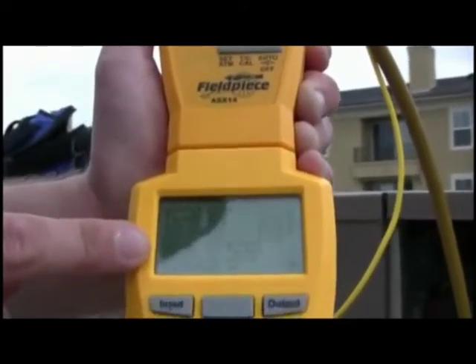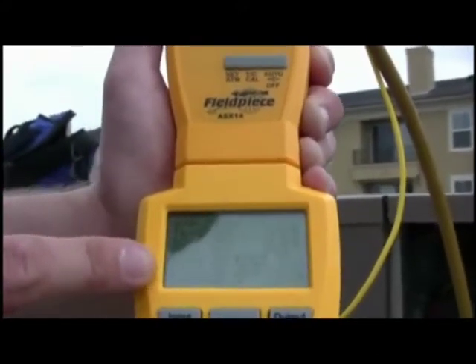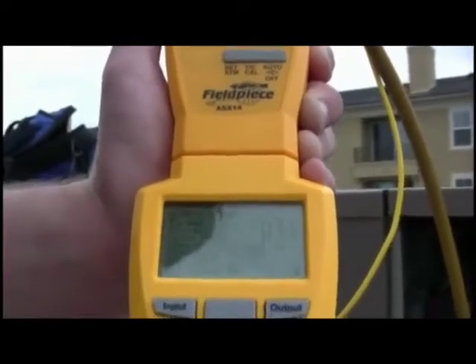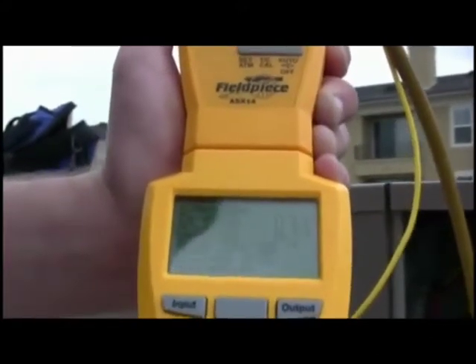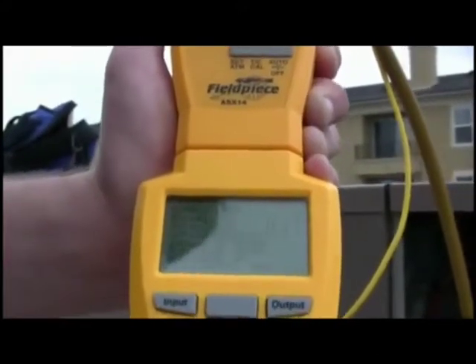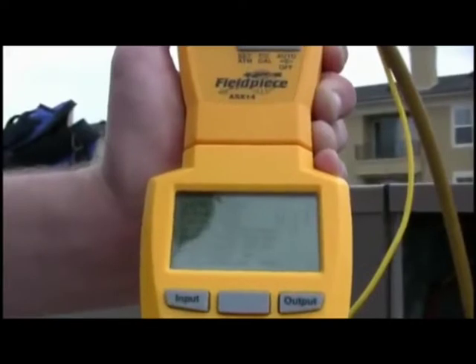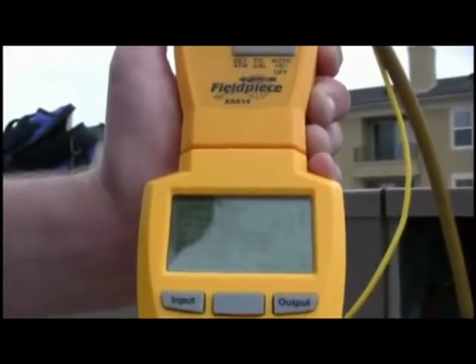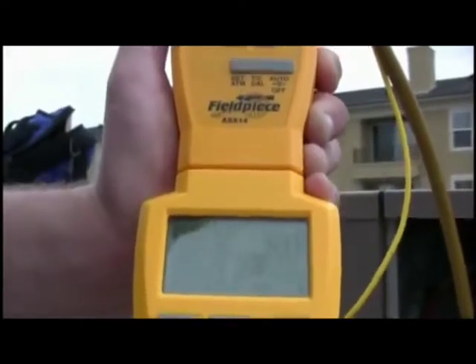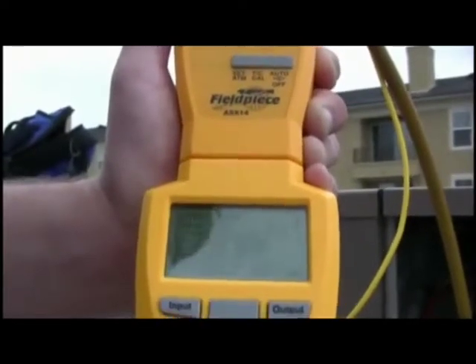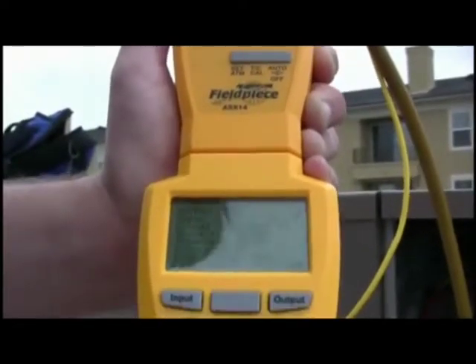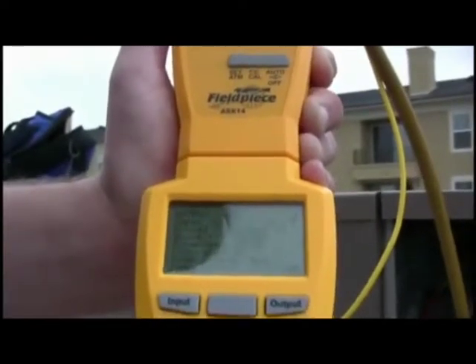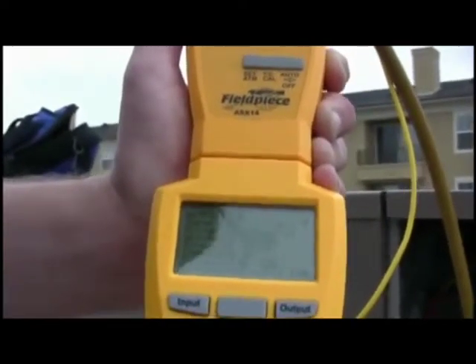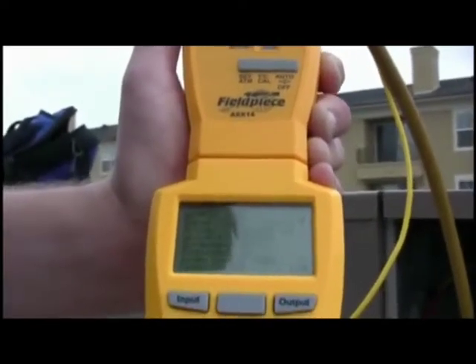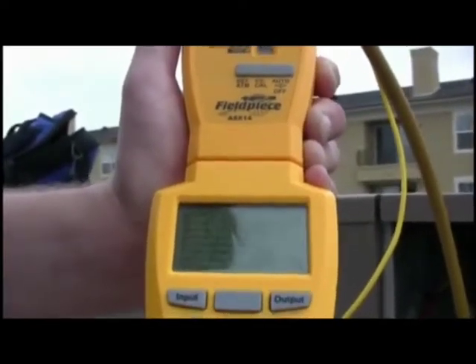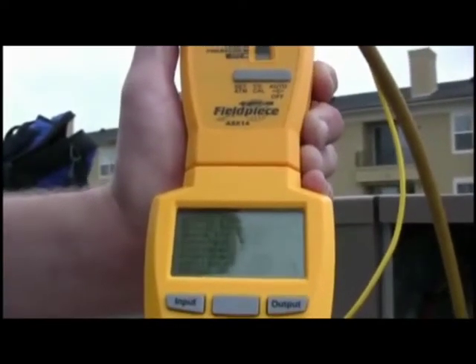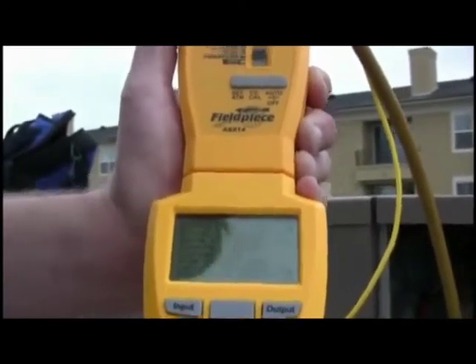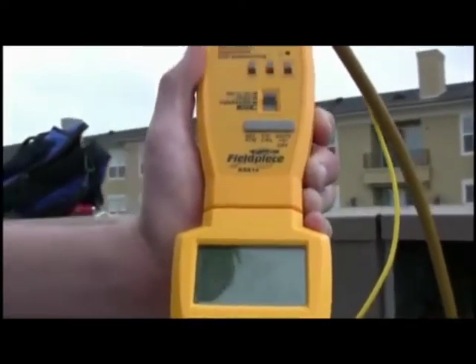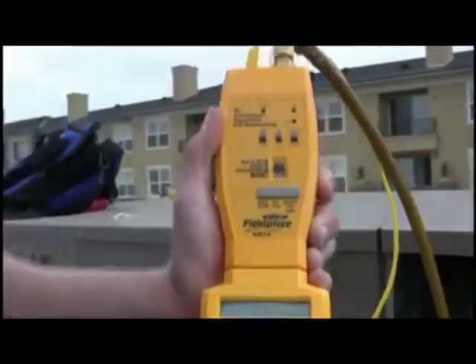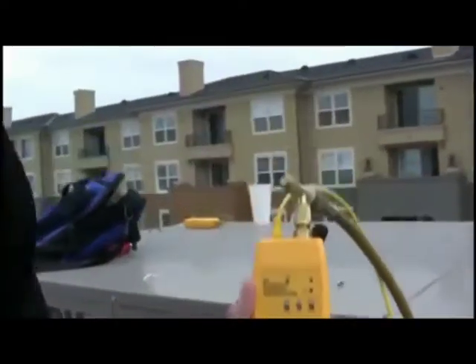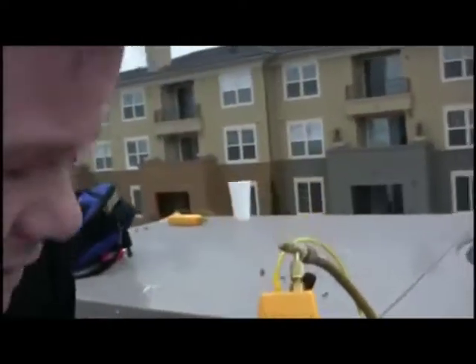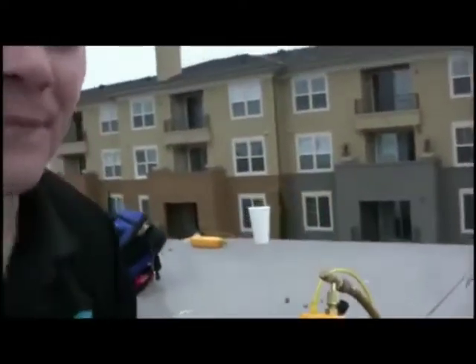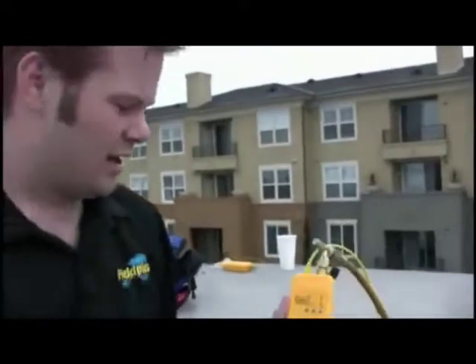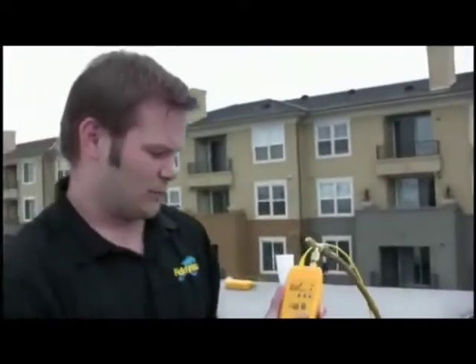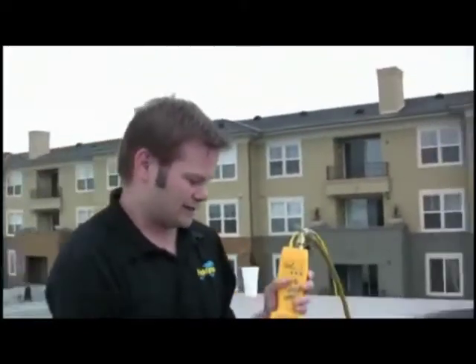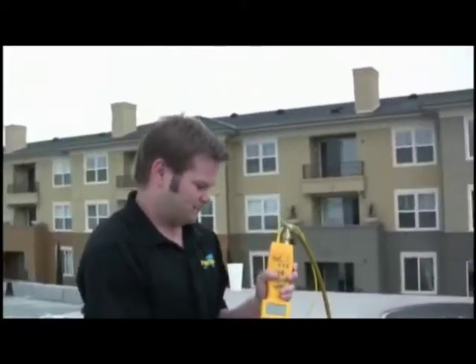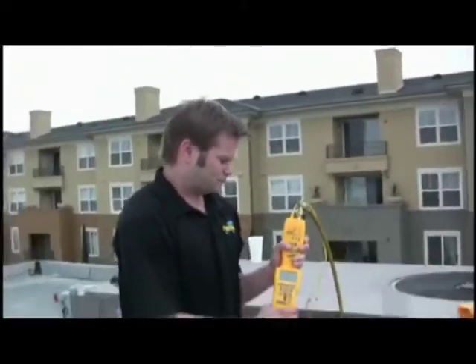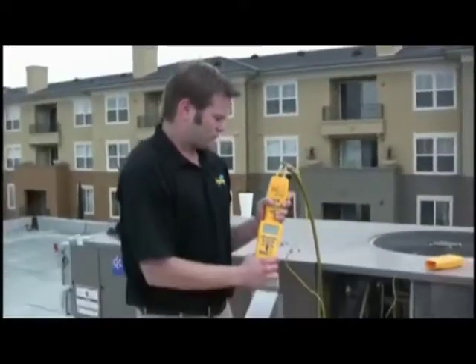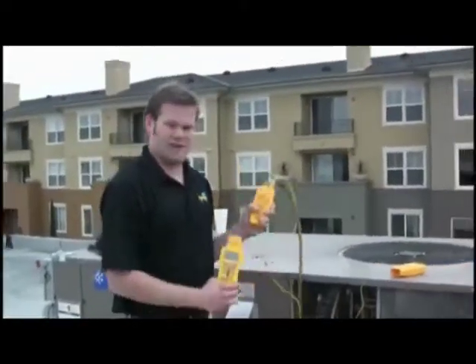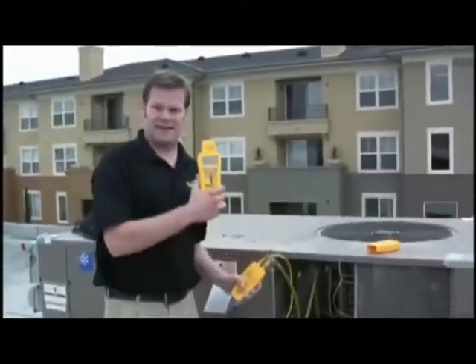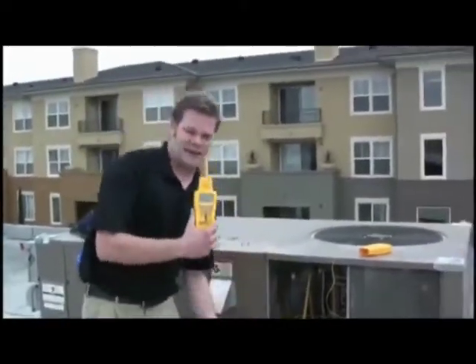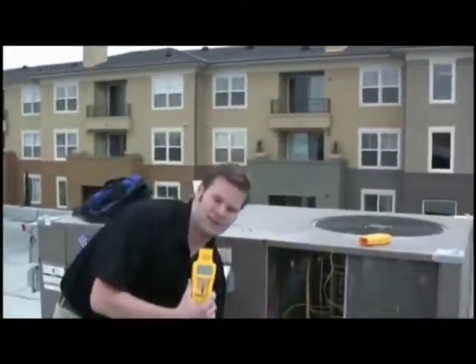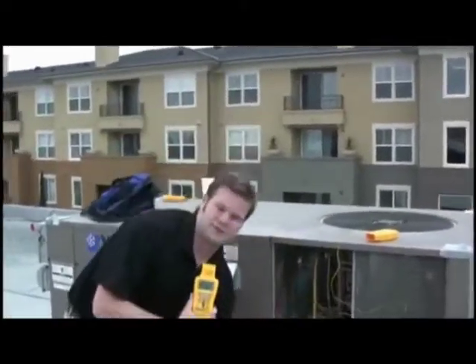After we're done adding refrigerant, we can take a retest and have a before and after. And that's basically how the HVAC Guide works for all four of the tests that are on the dial. We just did superheat with the HVAC Guide.